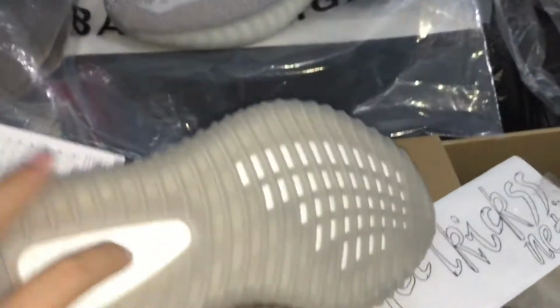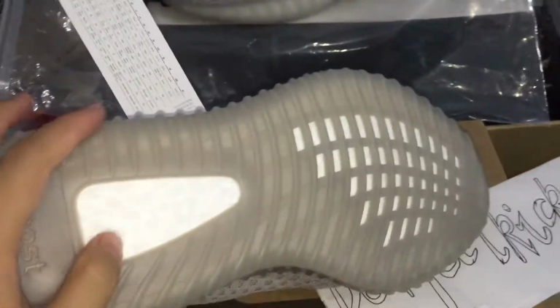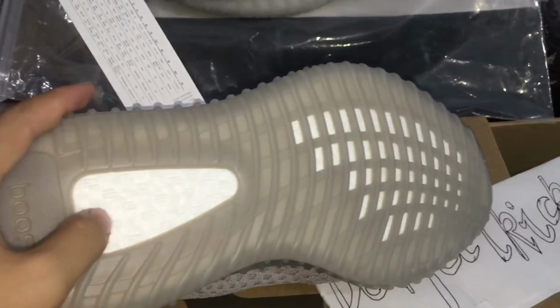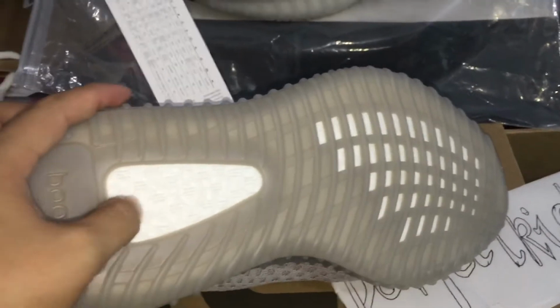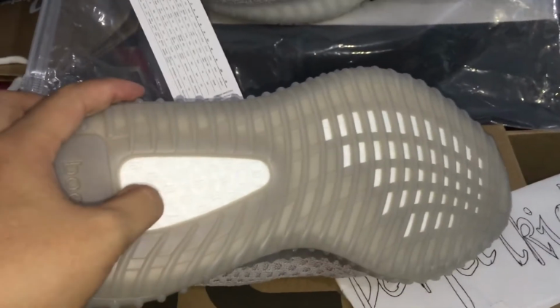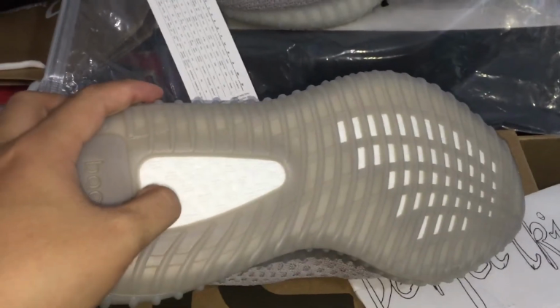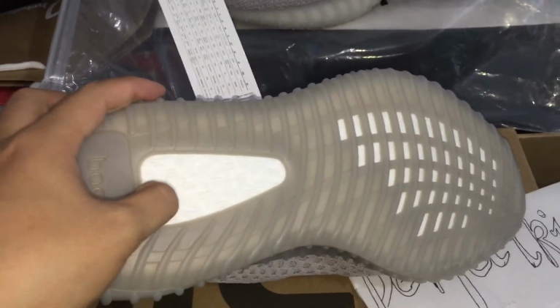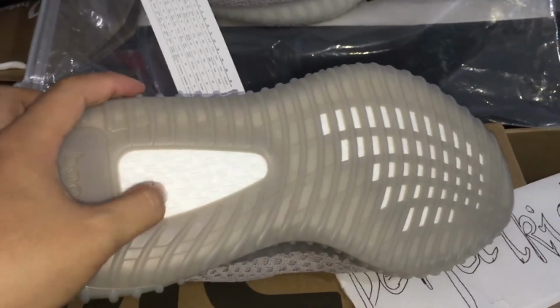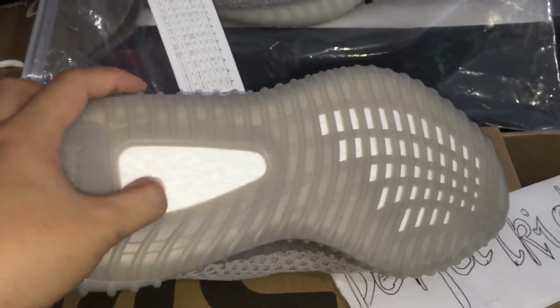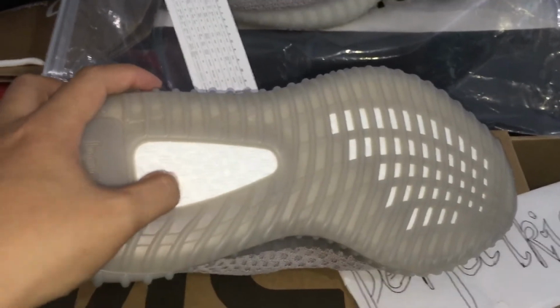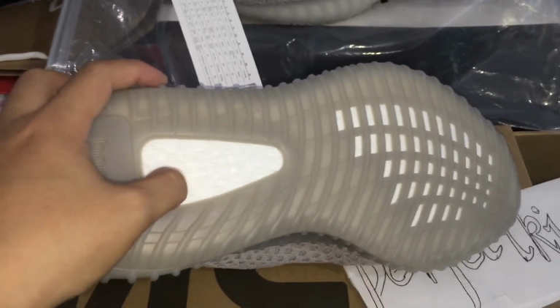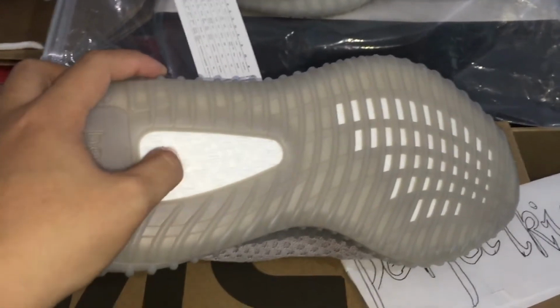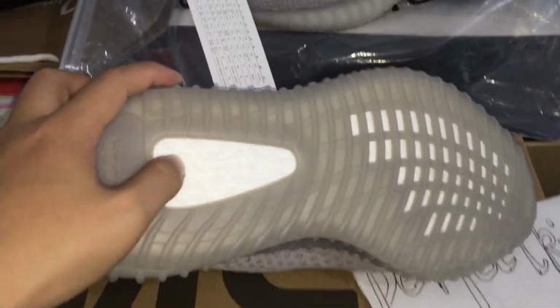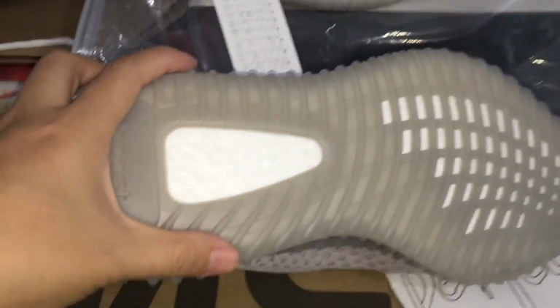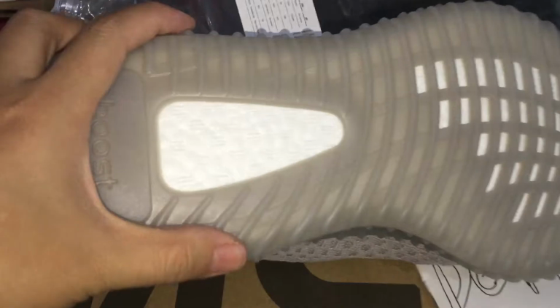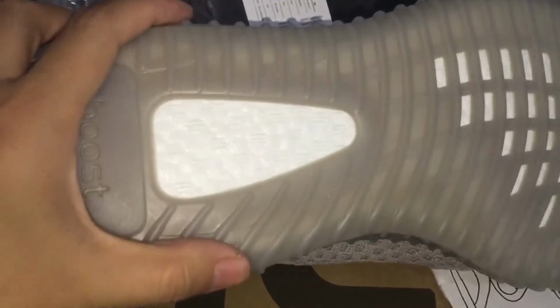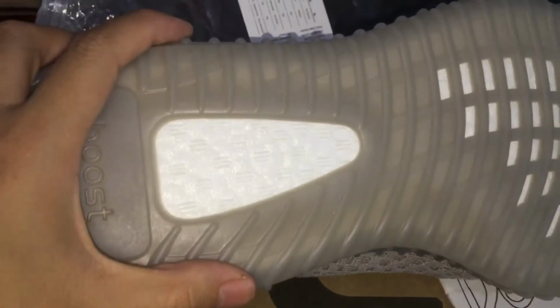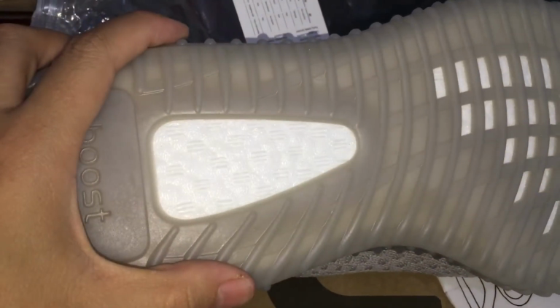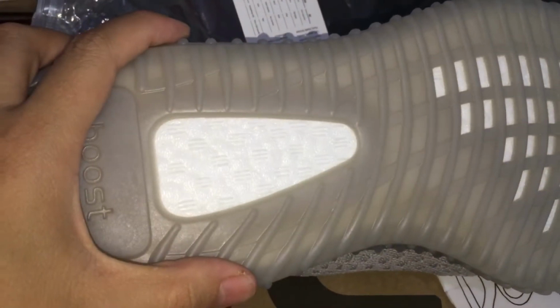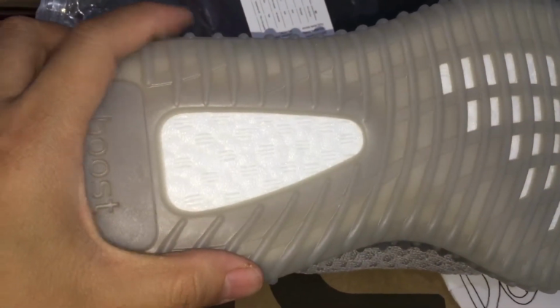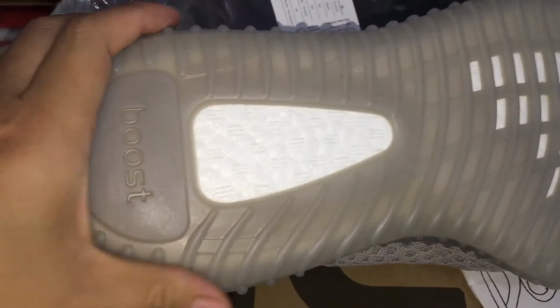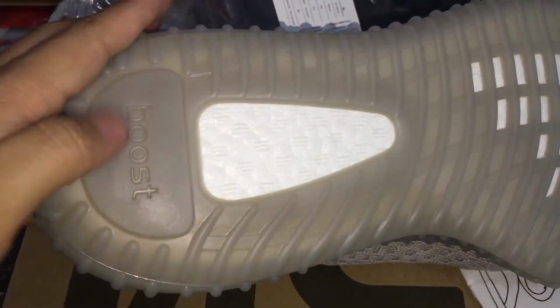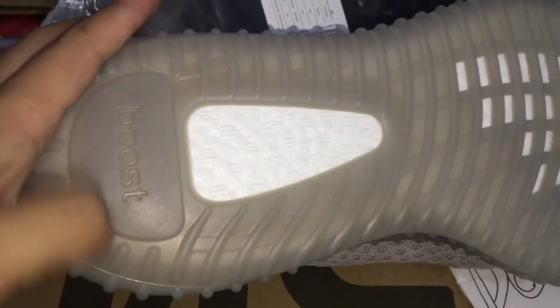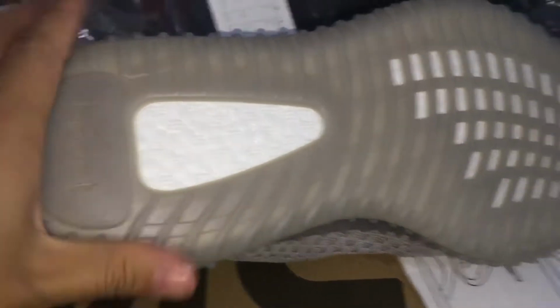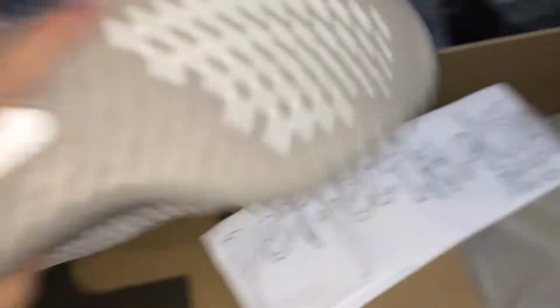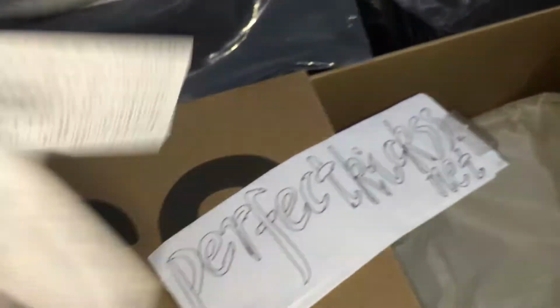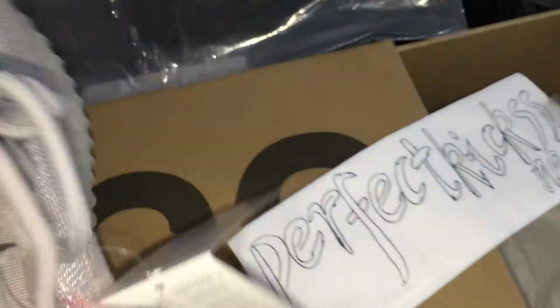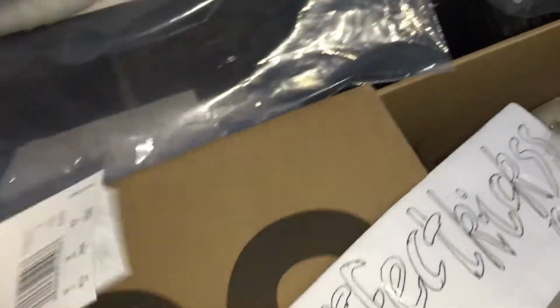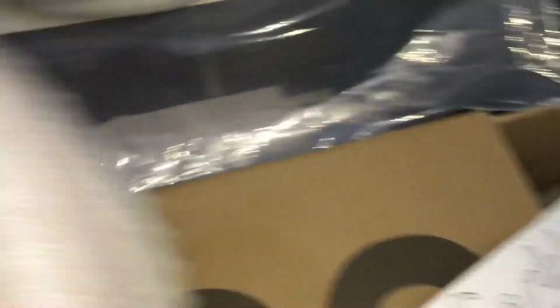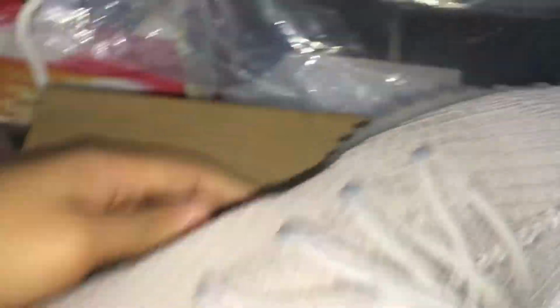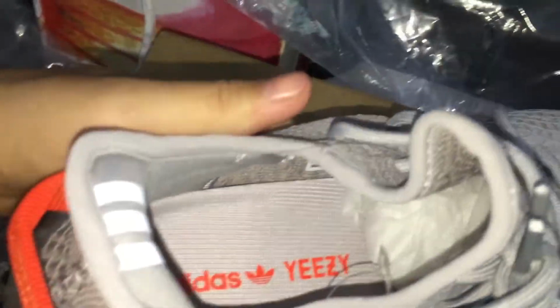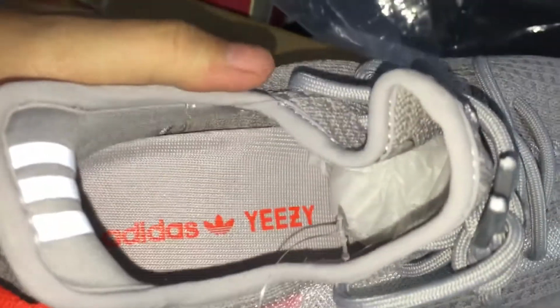Turn to the boost — we can touch it, you can see it's so soft. You can see so many dots in here; you can see the boost sole okay.